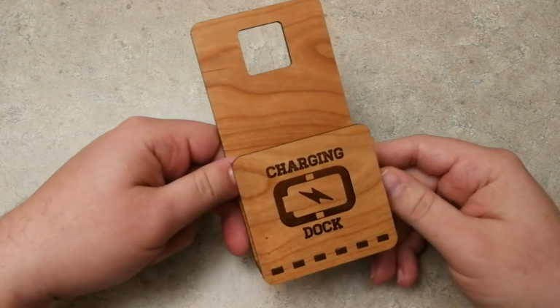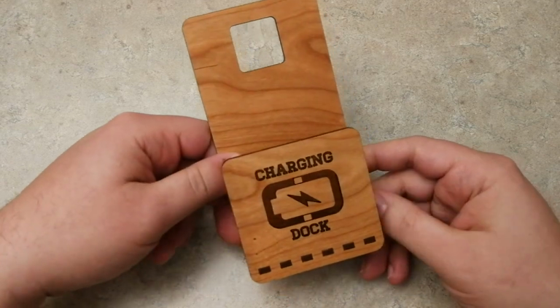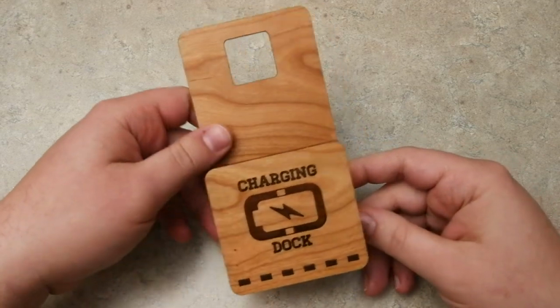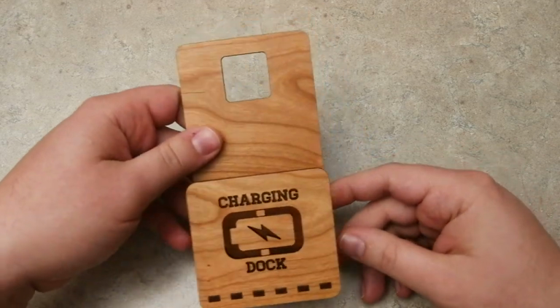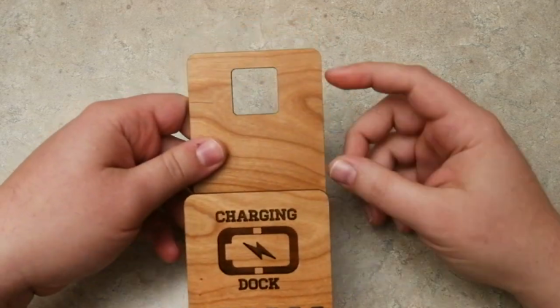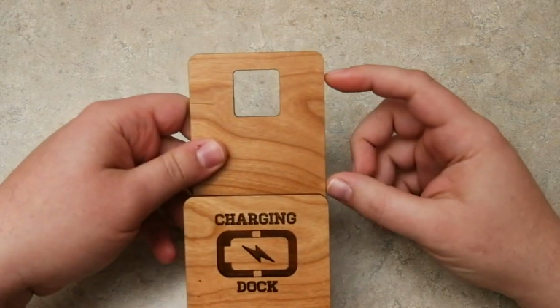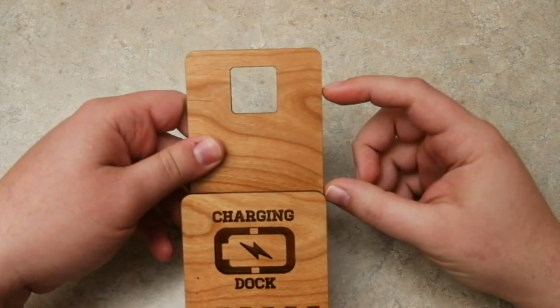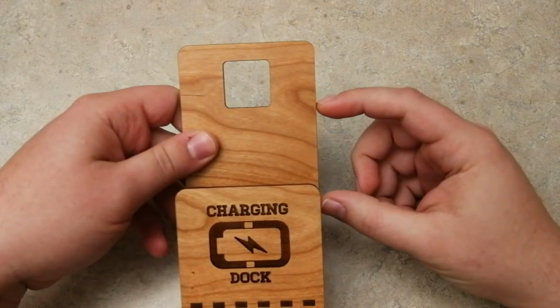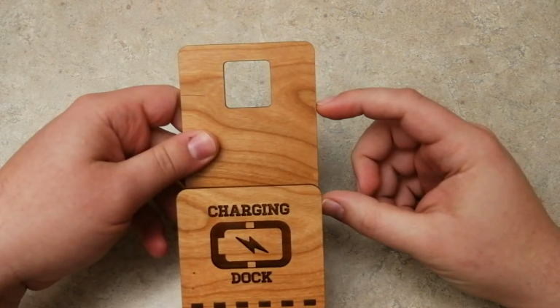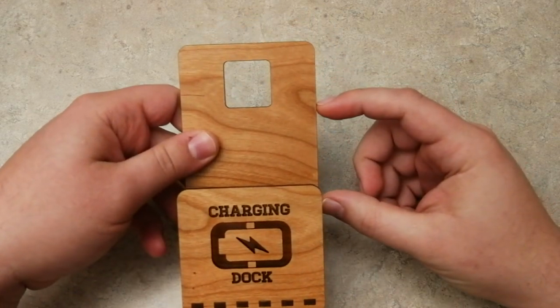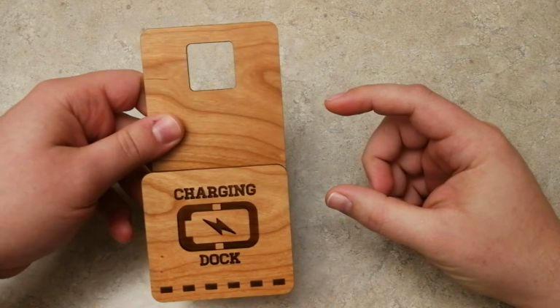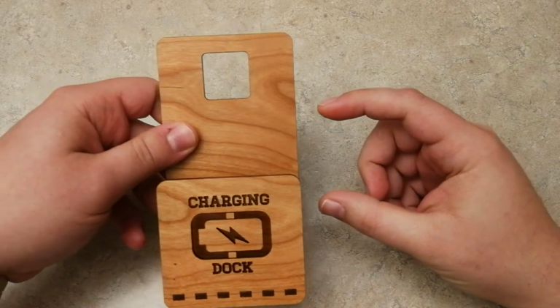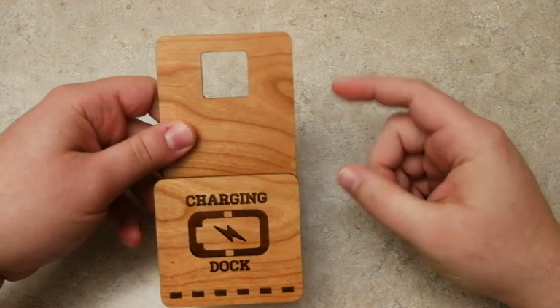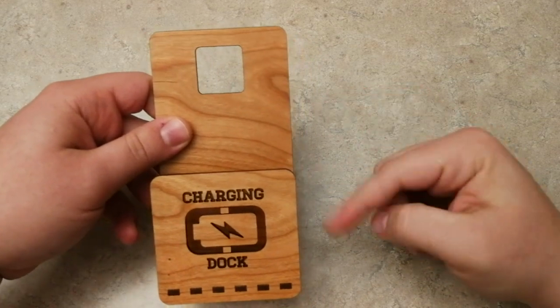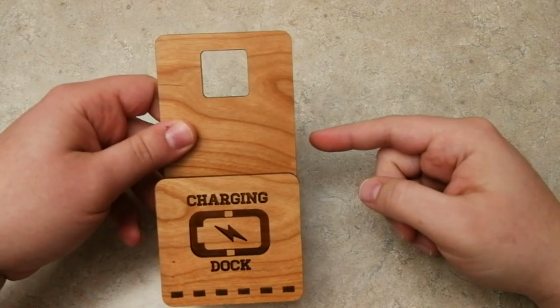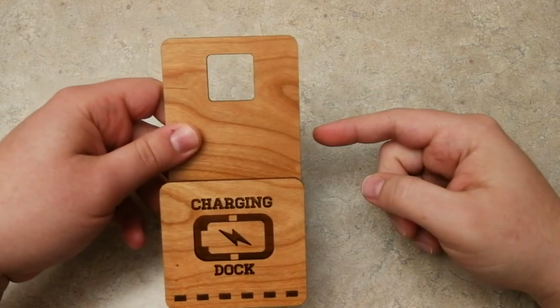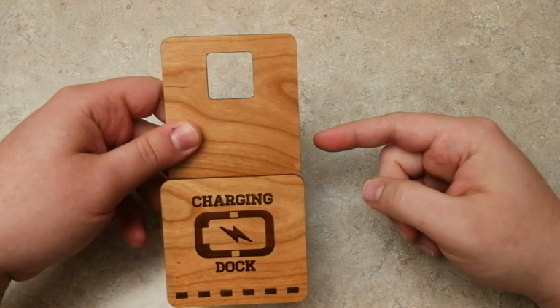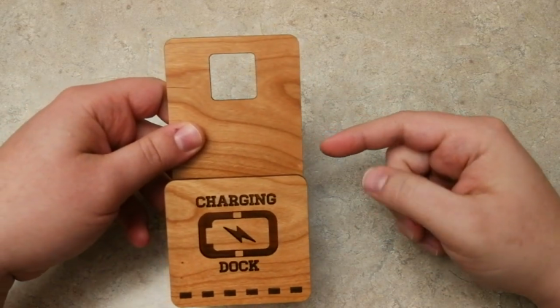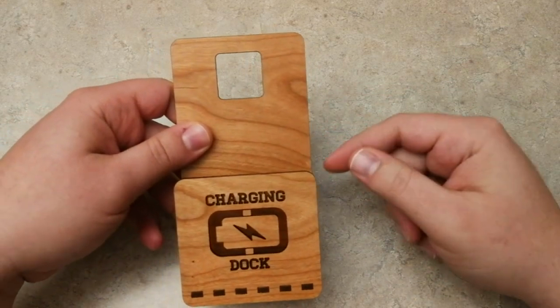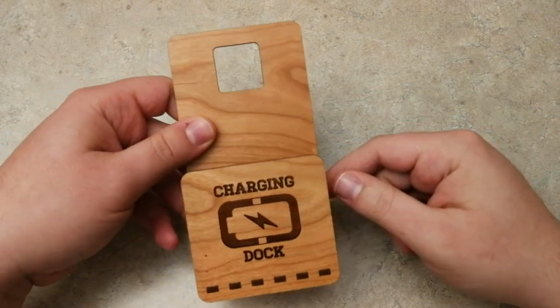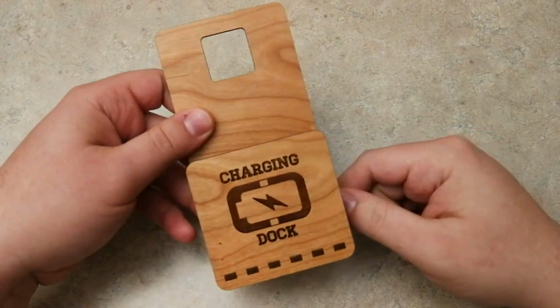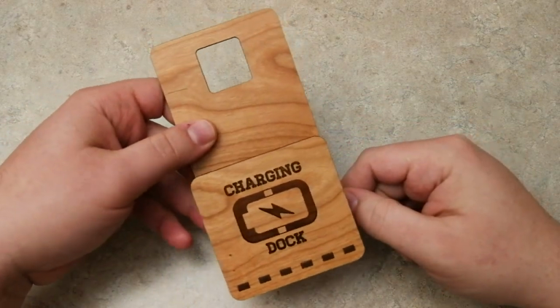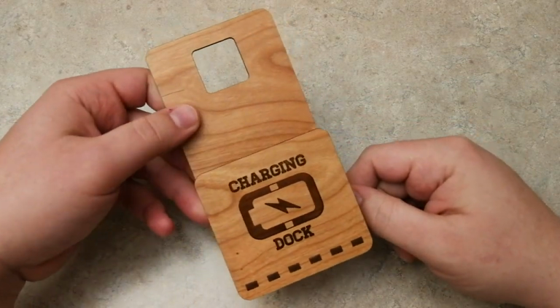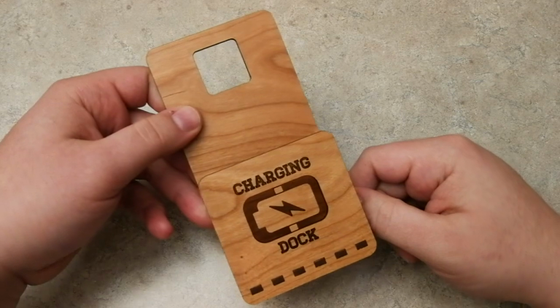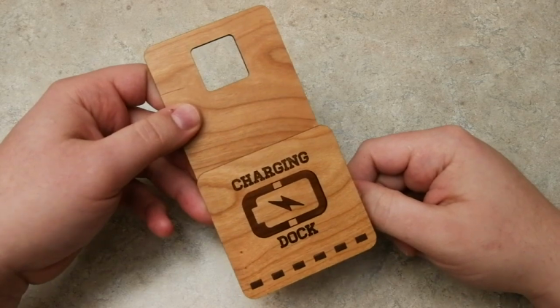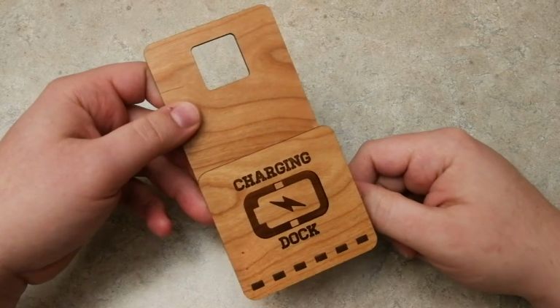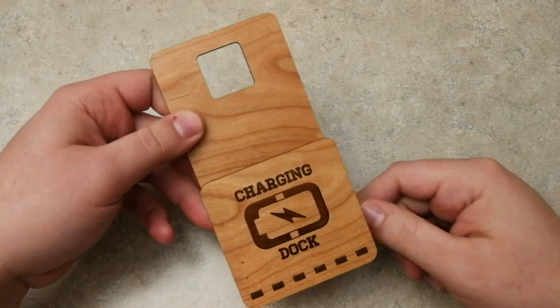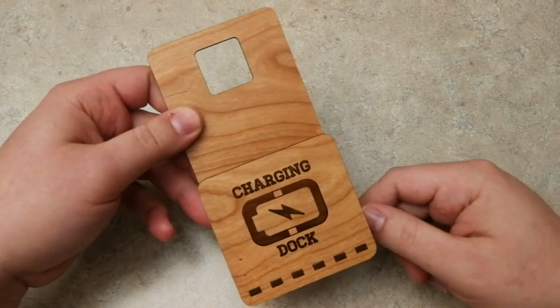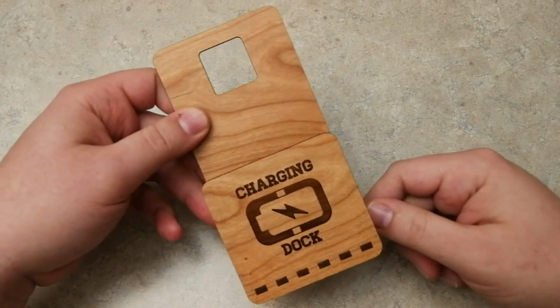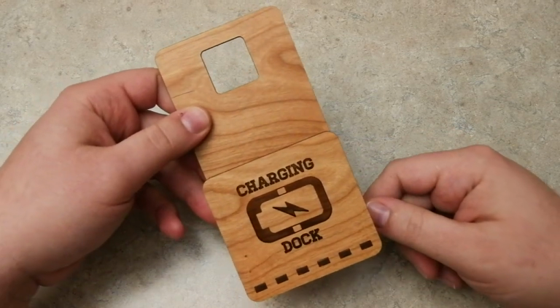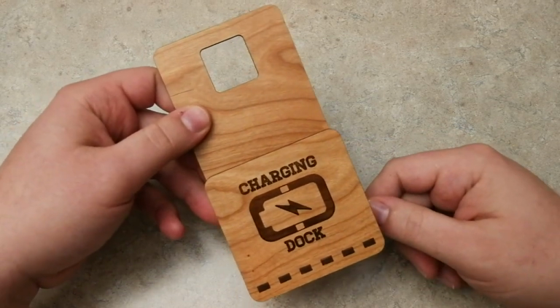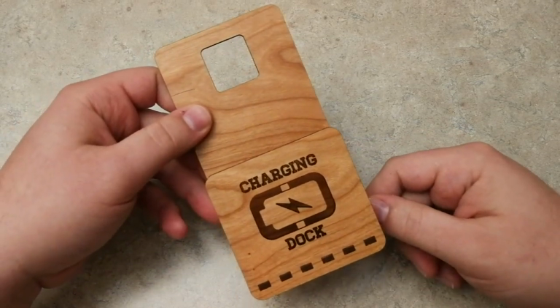A few other modifications you could do: if you want to add something to the side here so you can wrap your cable up, you can — but I personally don't like to do that because you could damage your cables, so that's the reason why I didn't add them.